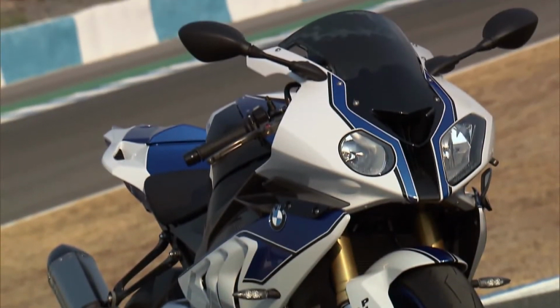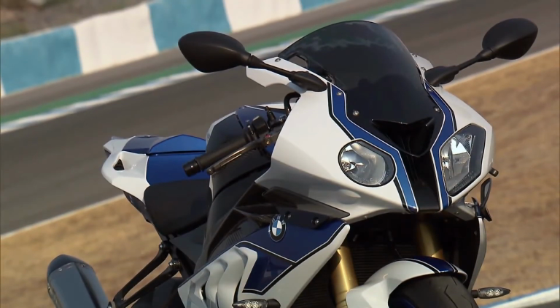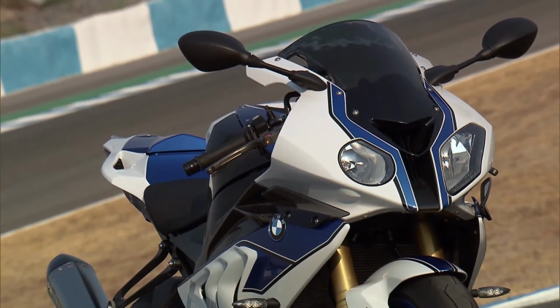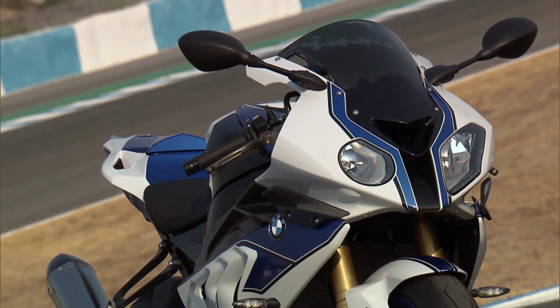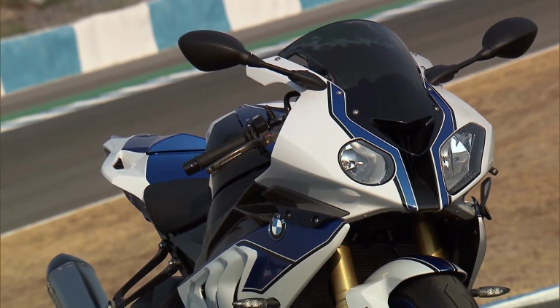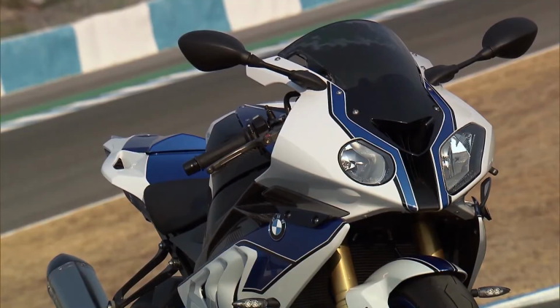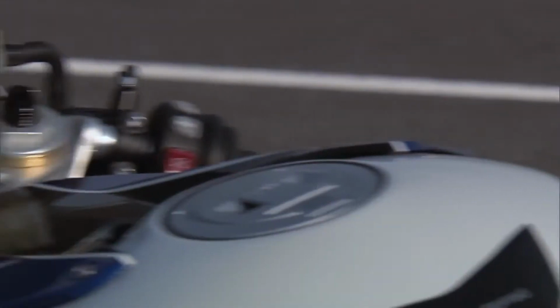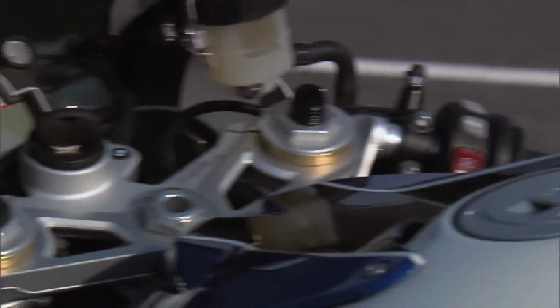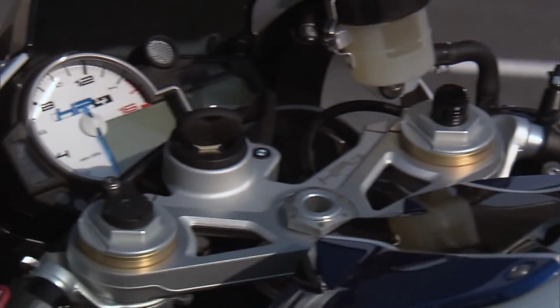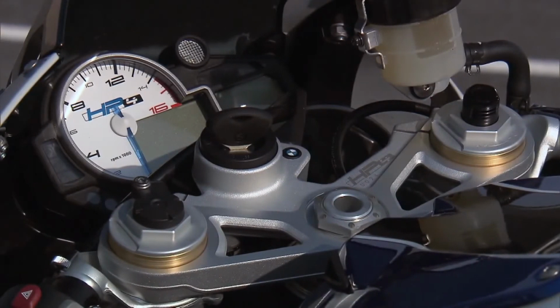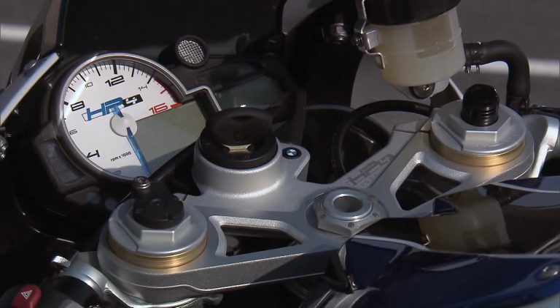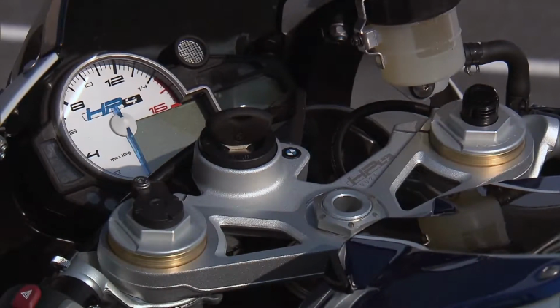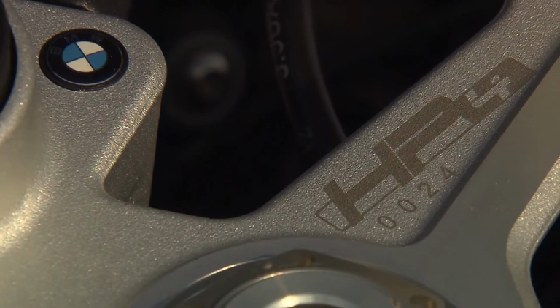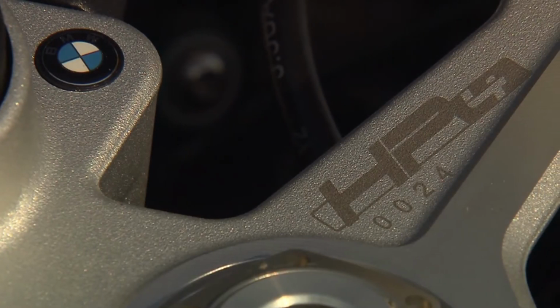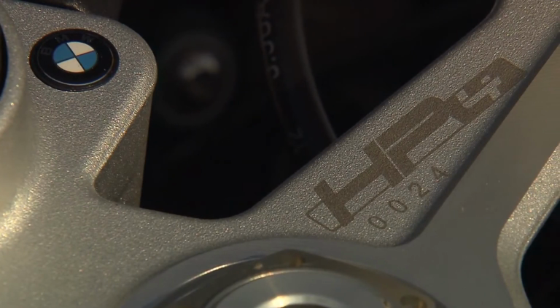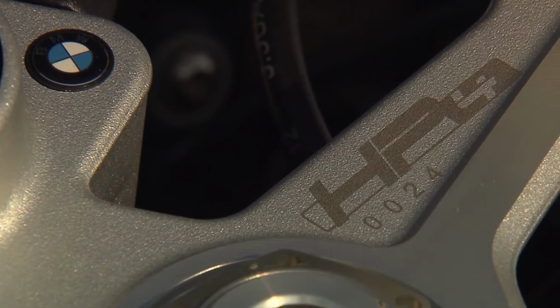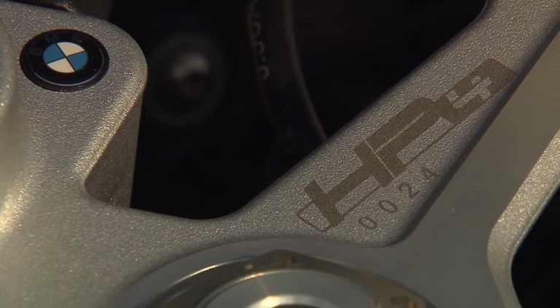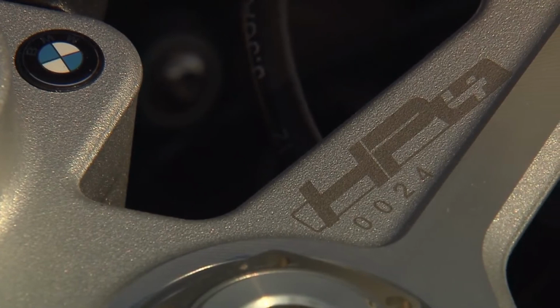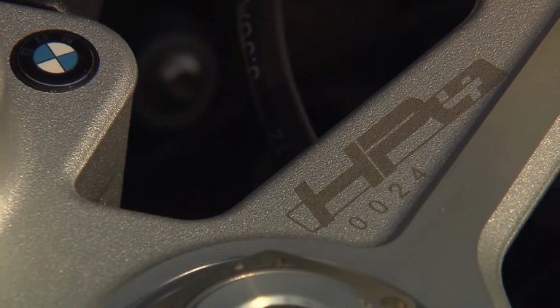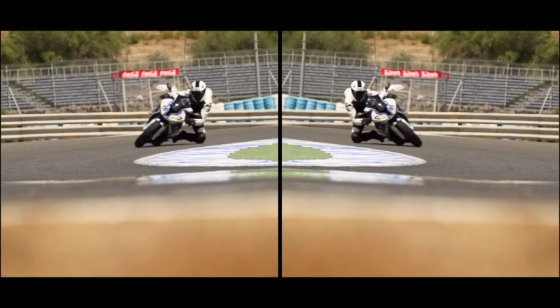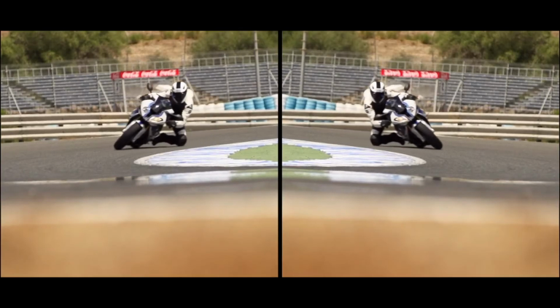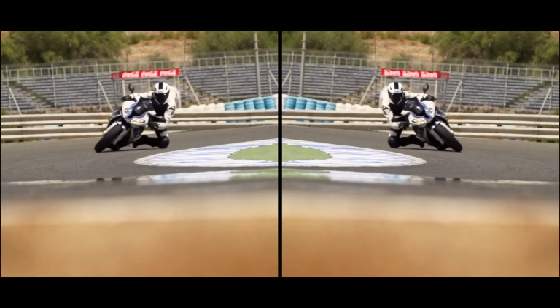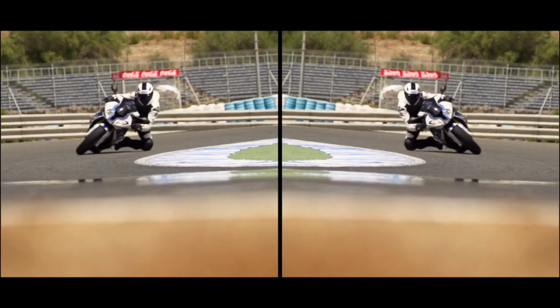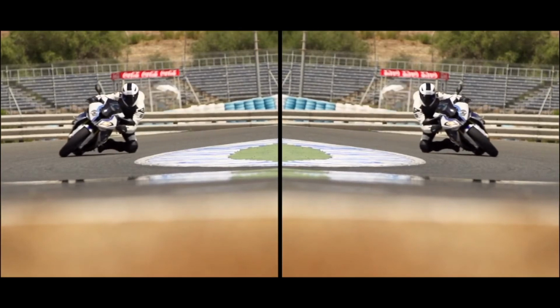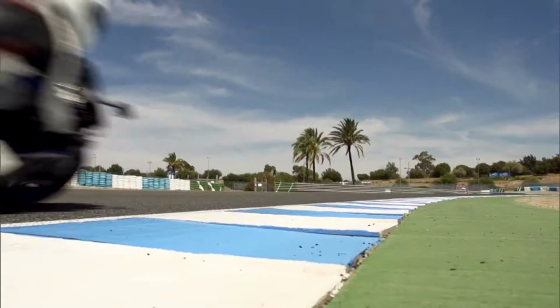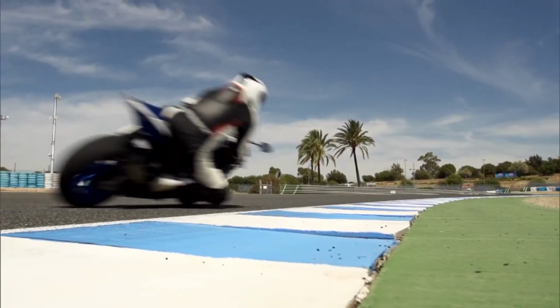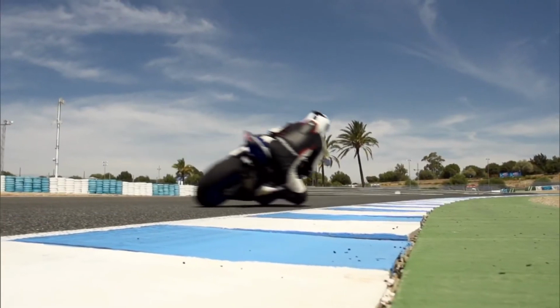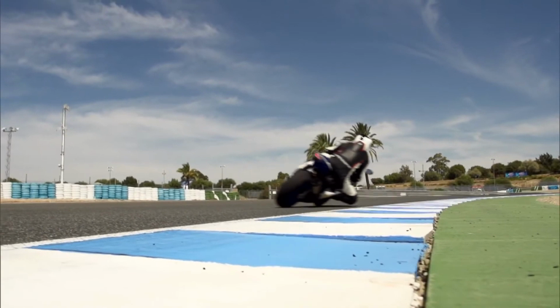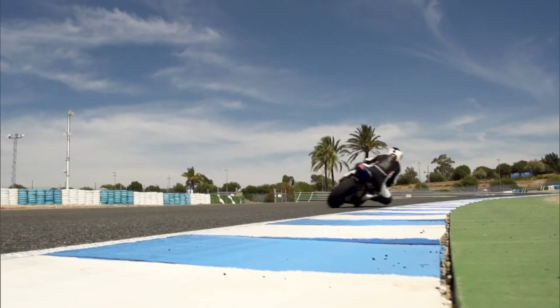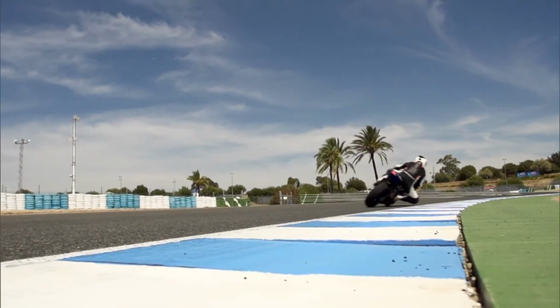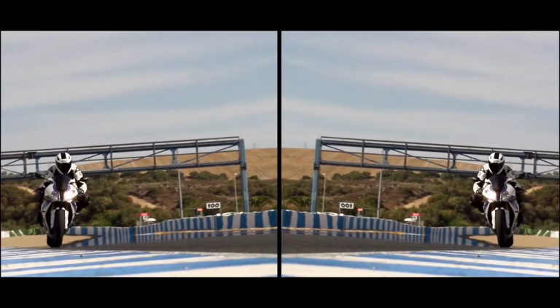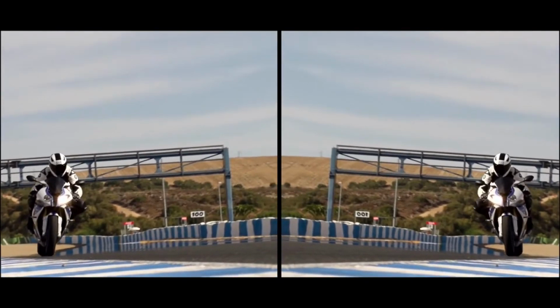The LED turn indicators and the laser-engraved BMW HP4 logo with serial number on the upper fork bridge increase the dynamic performance of the BMW HP4 and underscore its exclusive character.